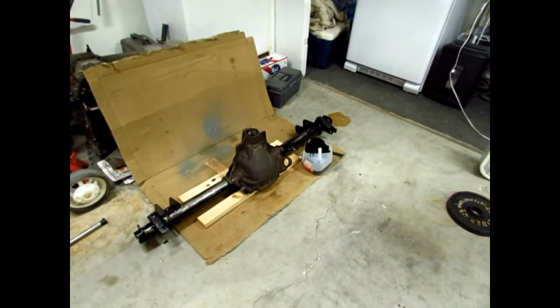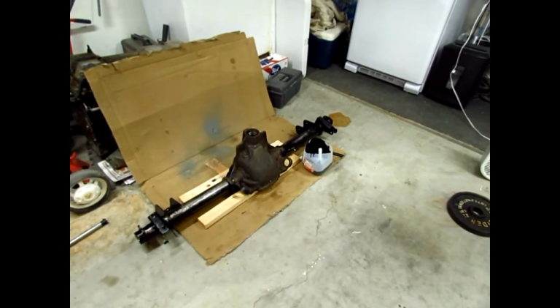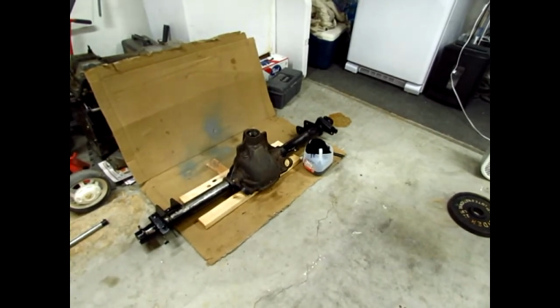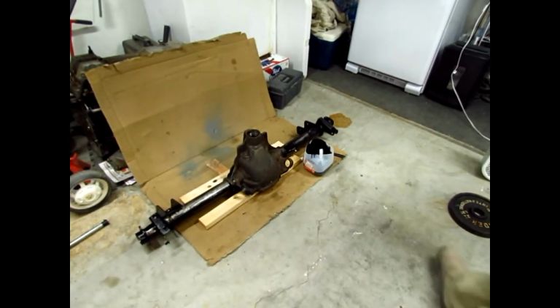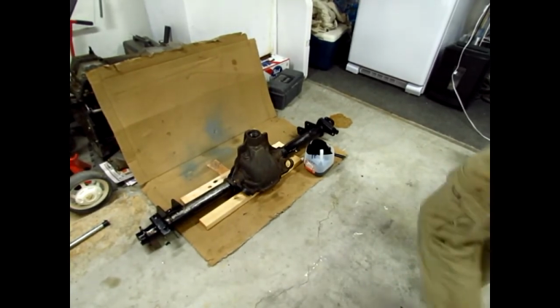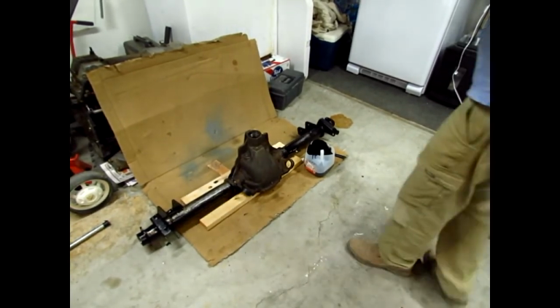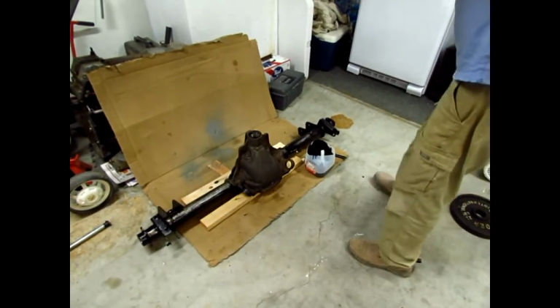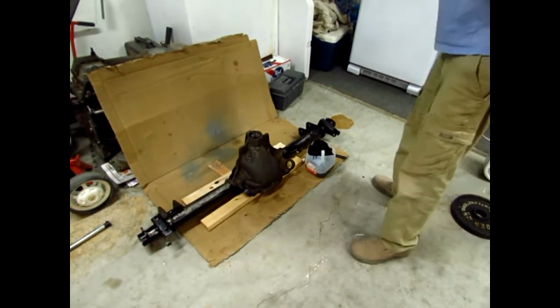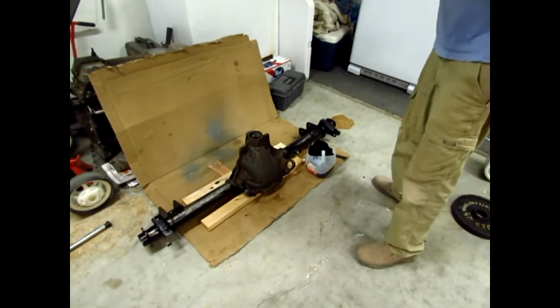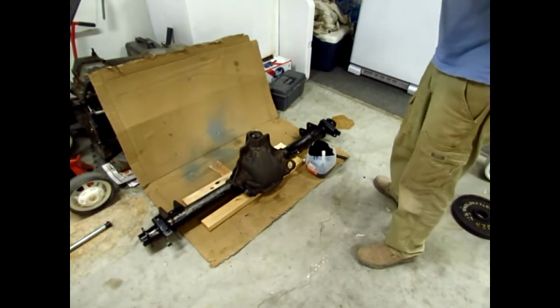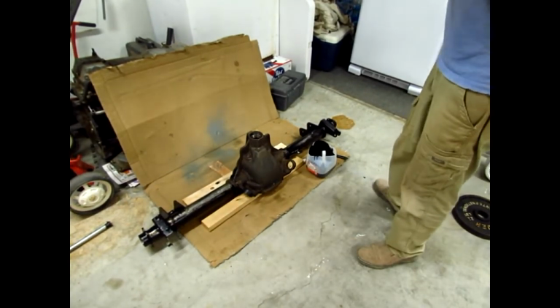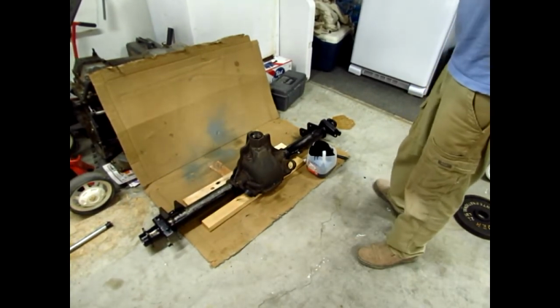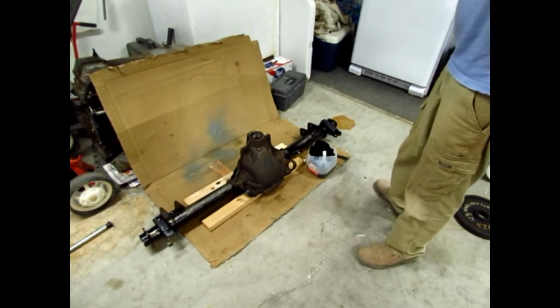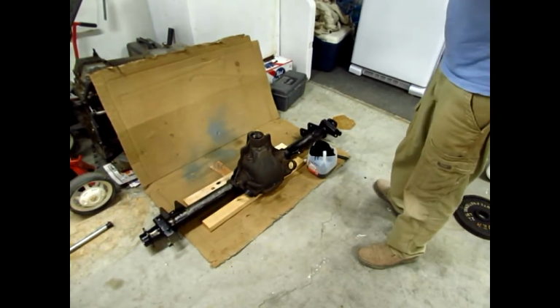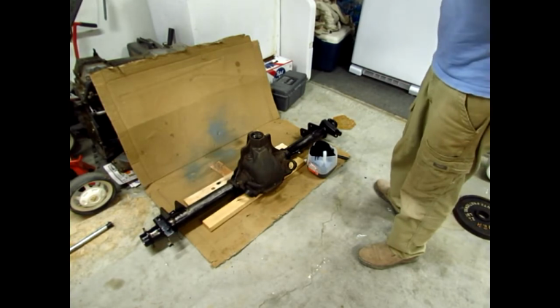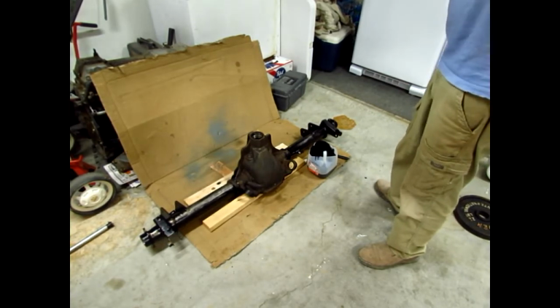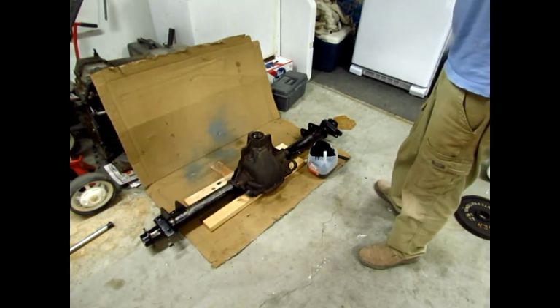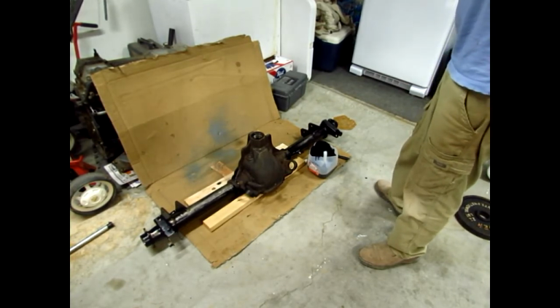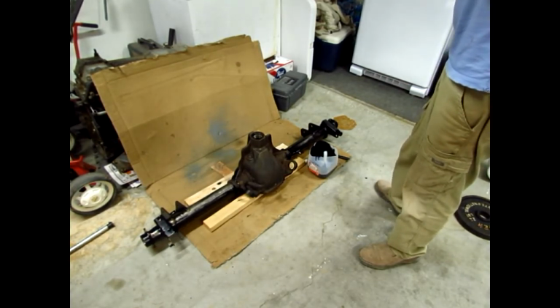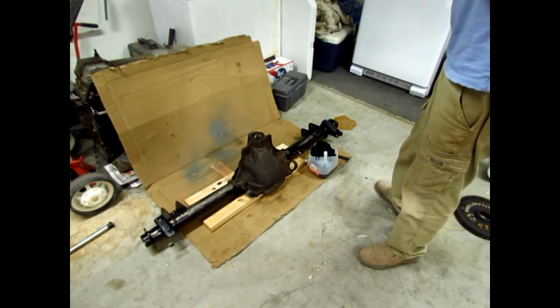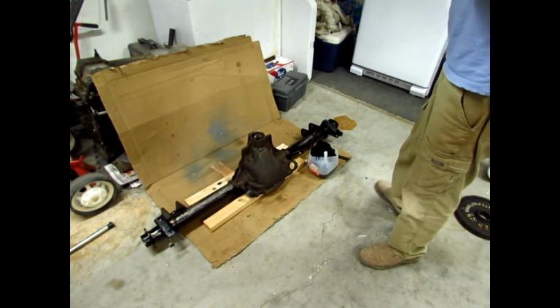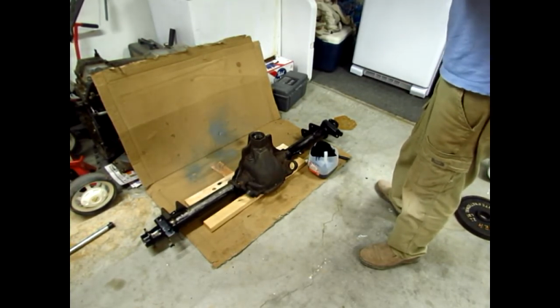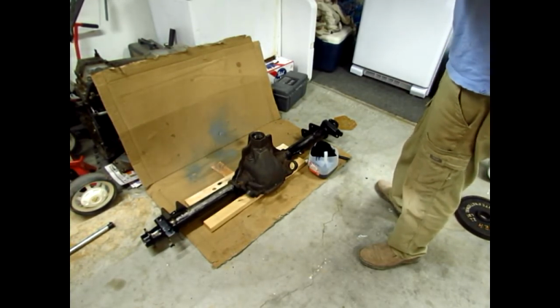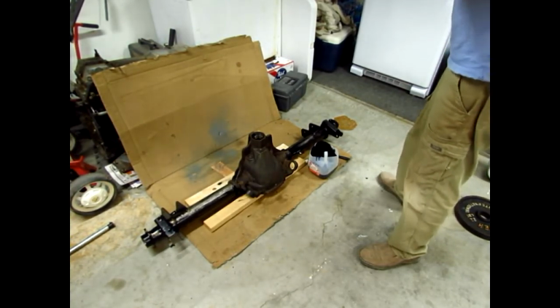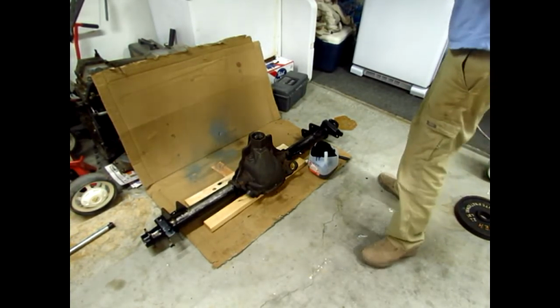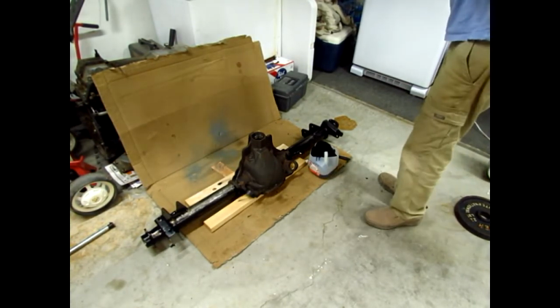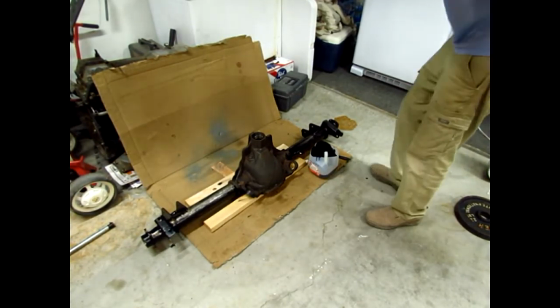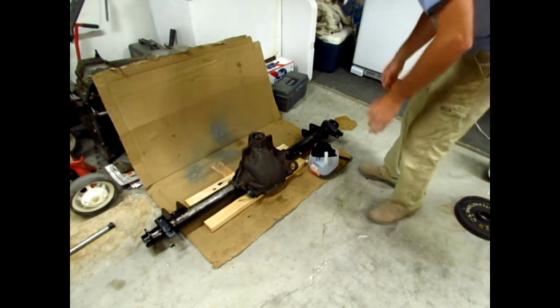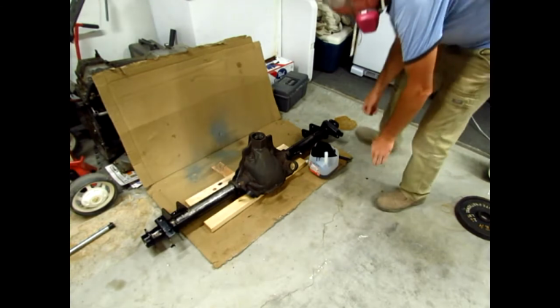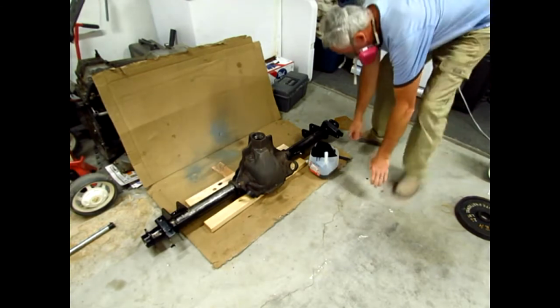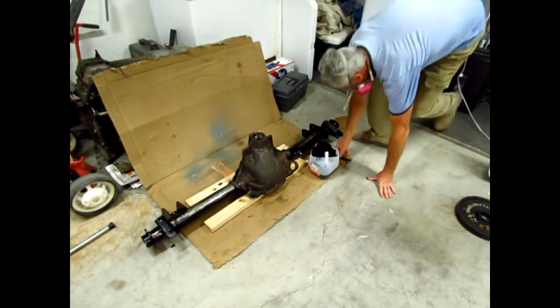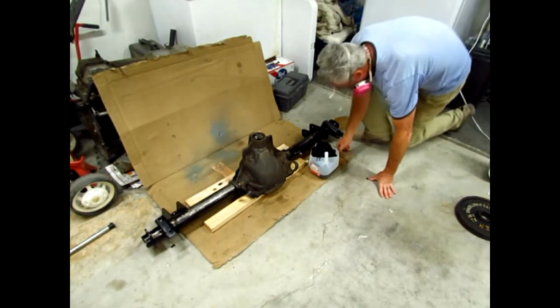Okay, respirator. Got a fan going, but the garage is cracked open a little bit. Still, the respirator is a good idea — it's pretty nasty paint.